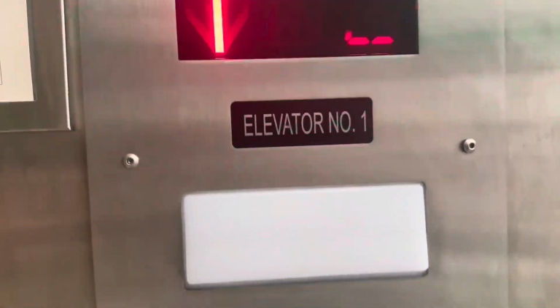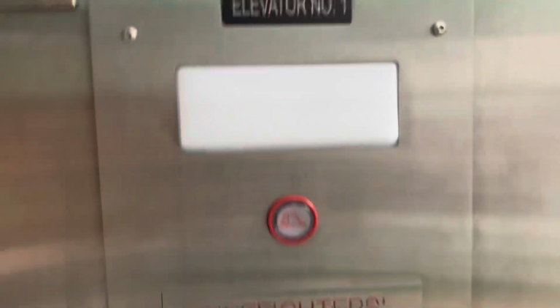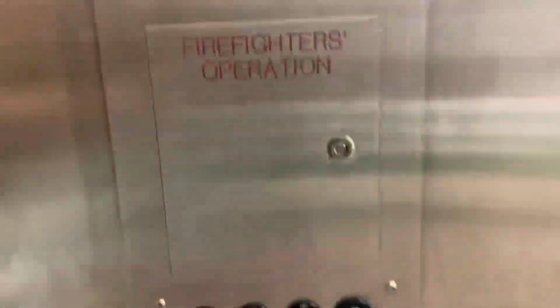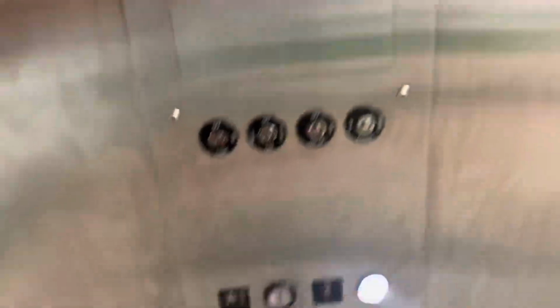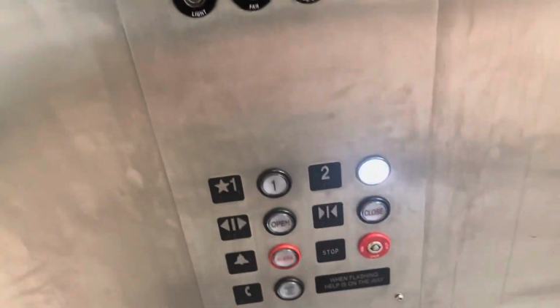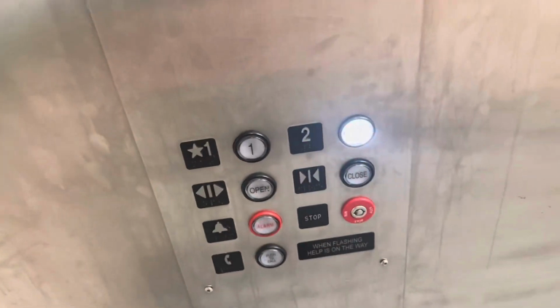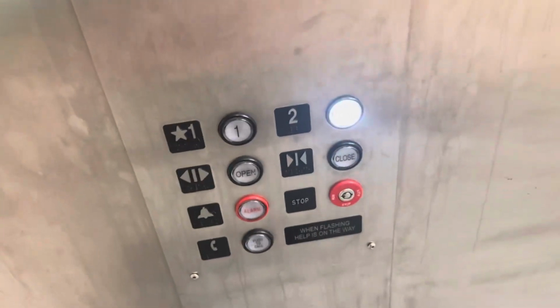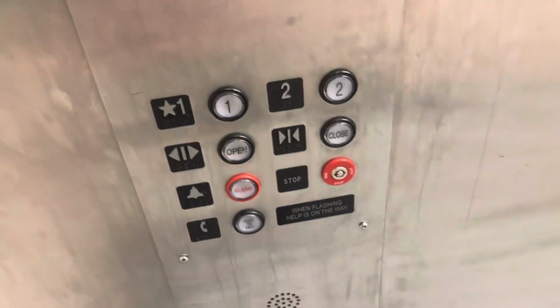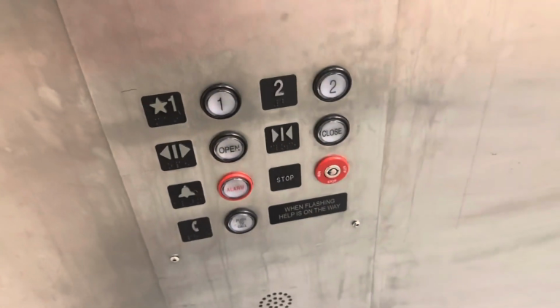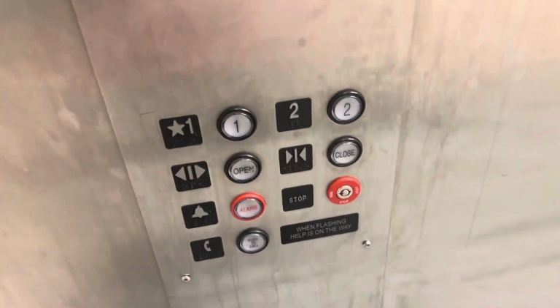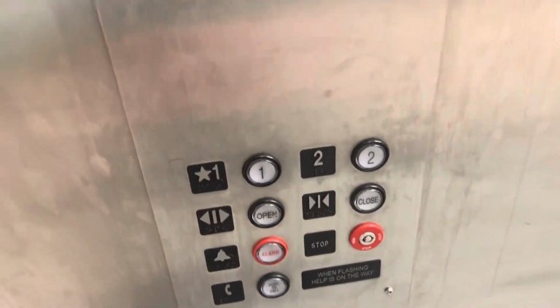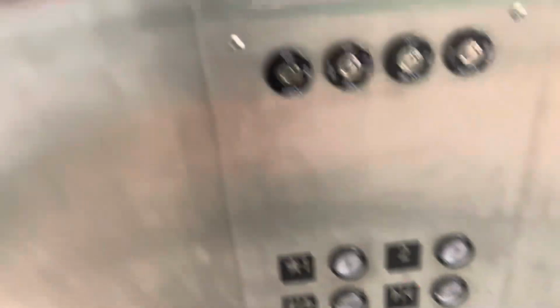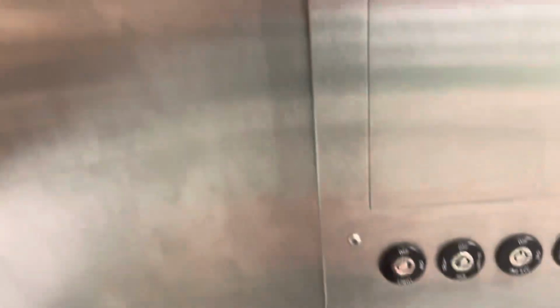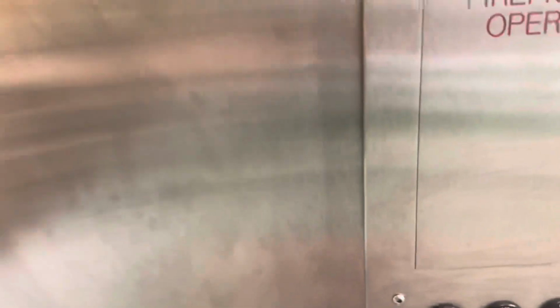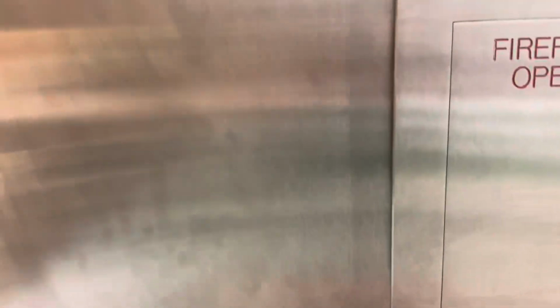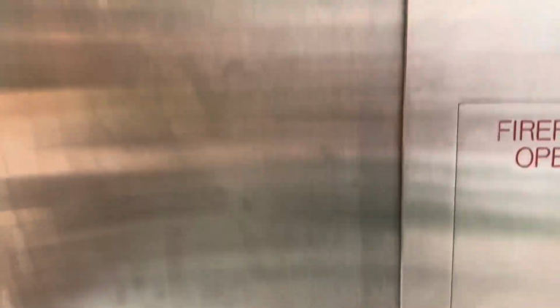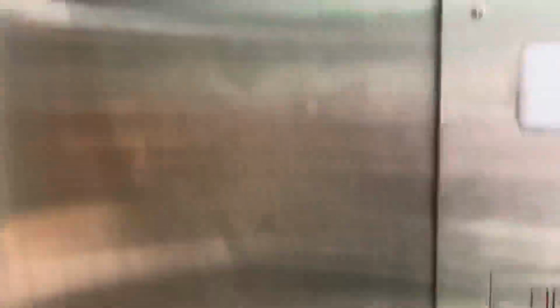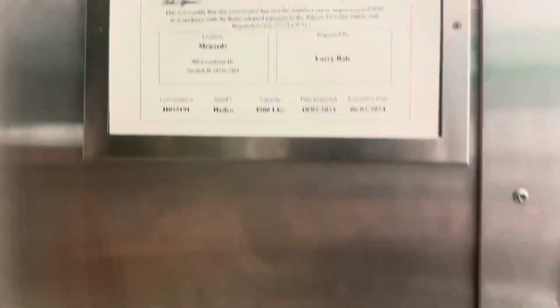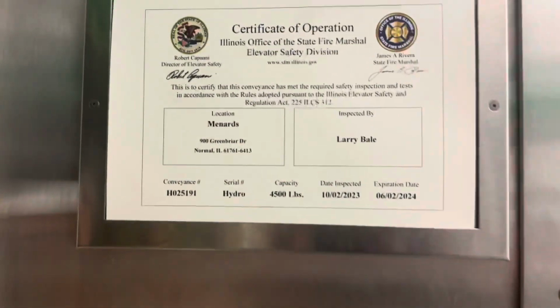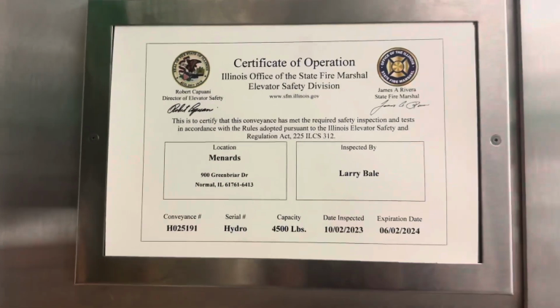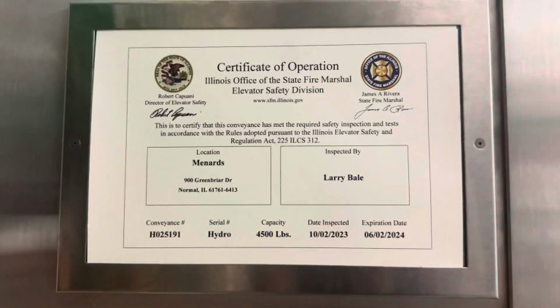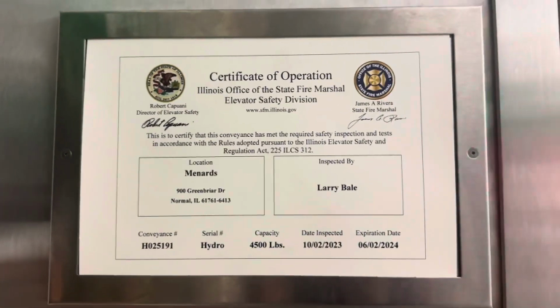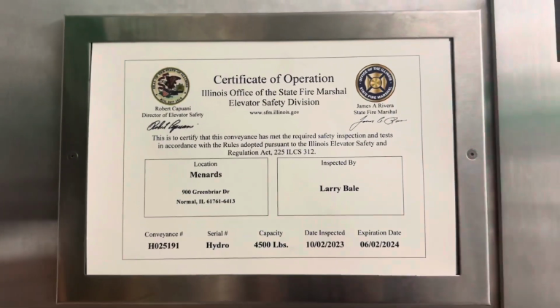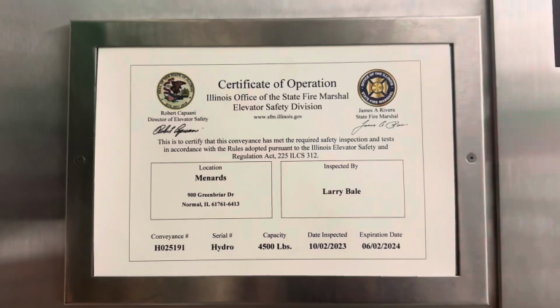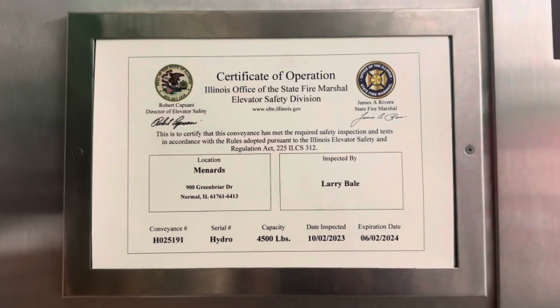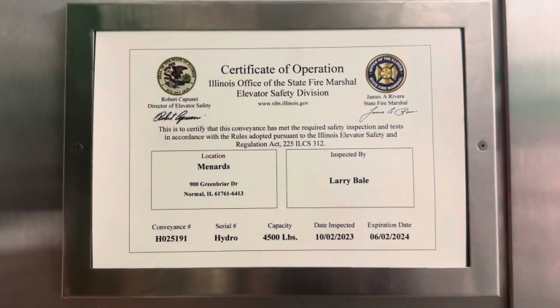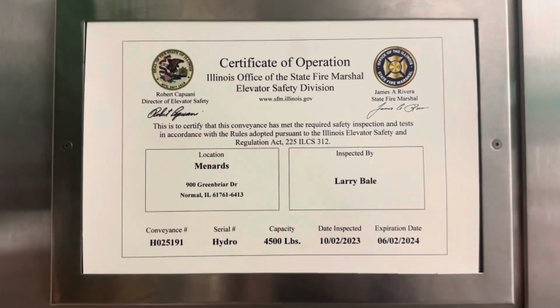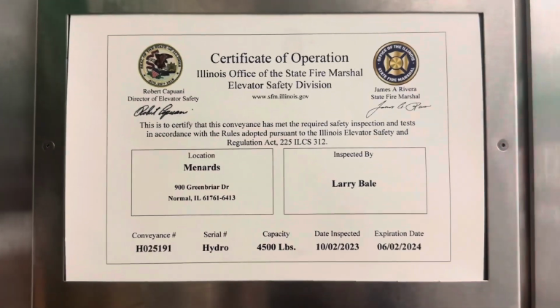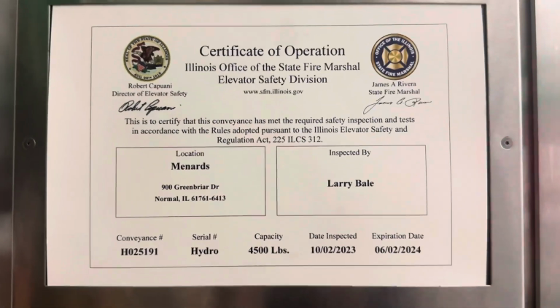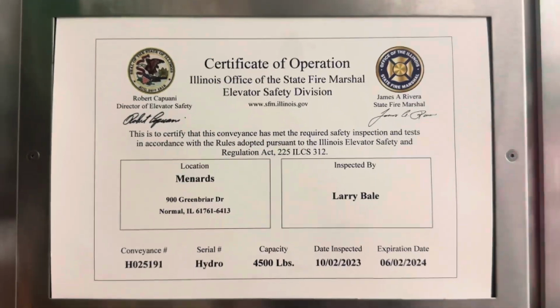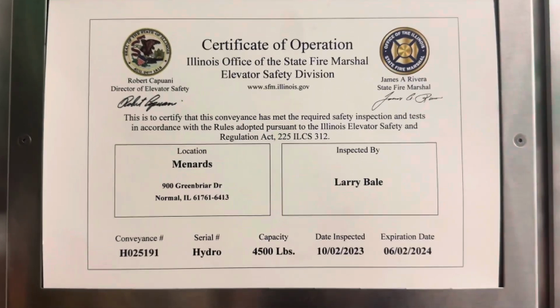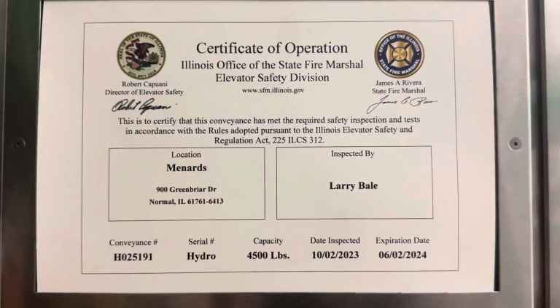This elevator is awesome. NW and DNA Elevators and stuff has recorded this too before.